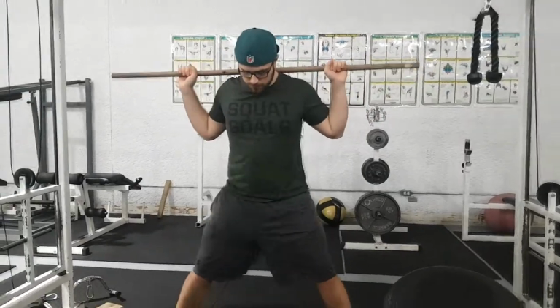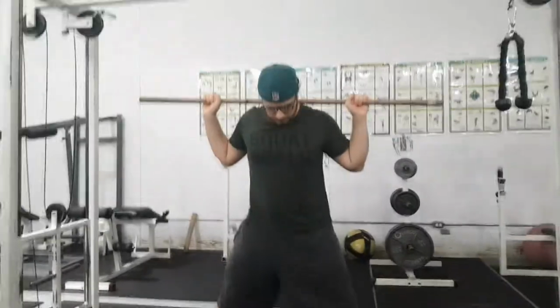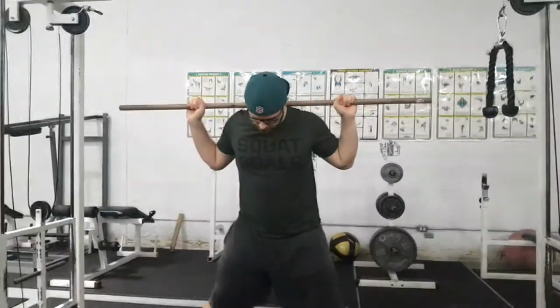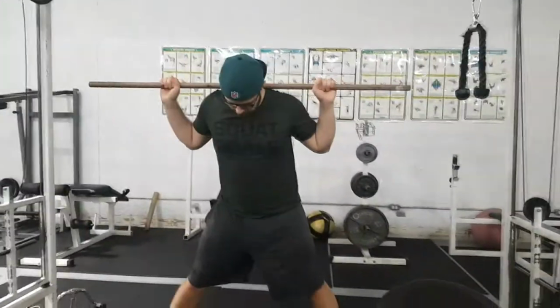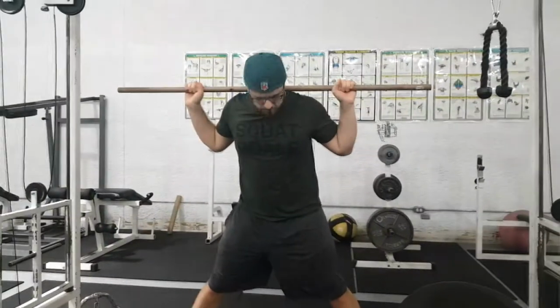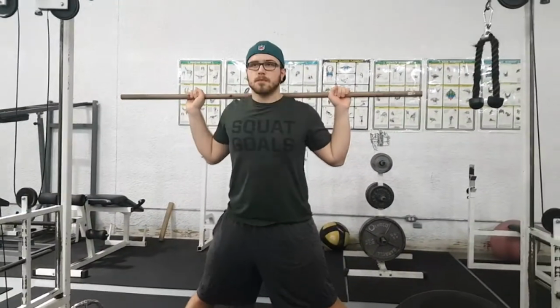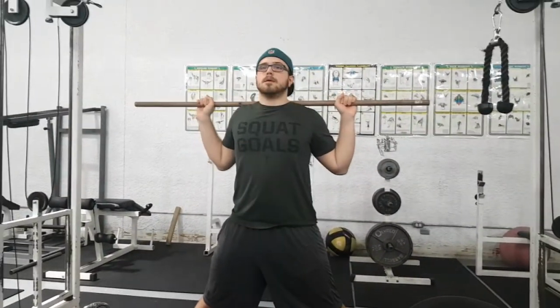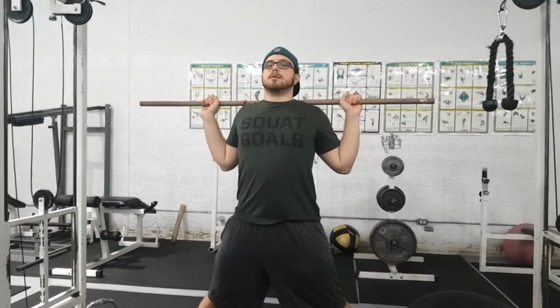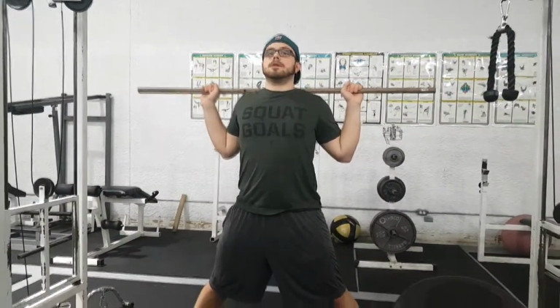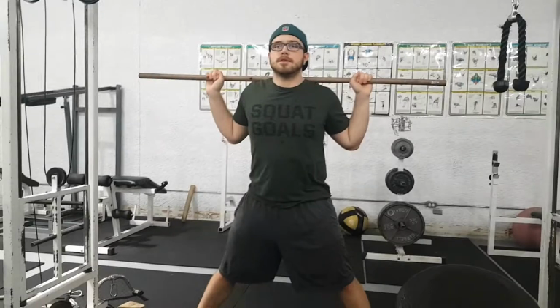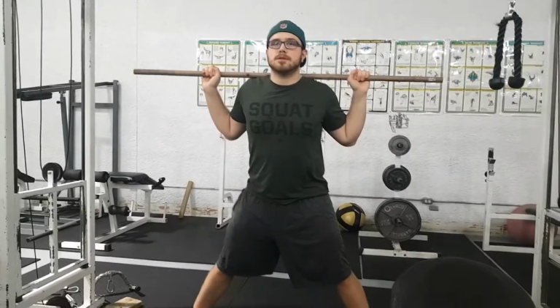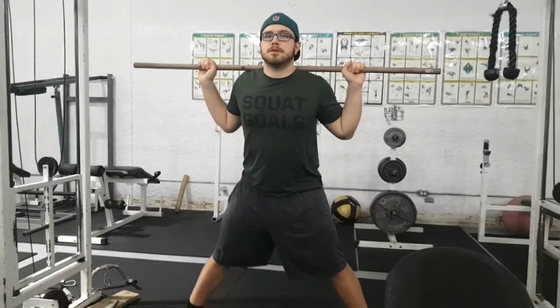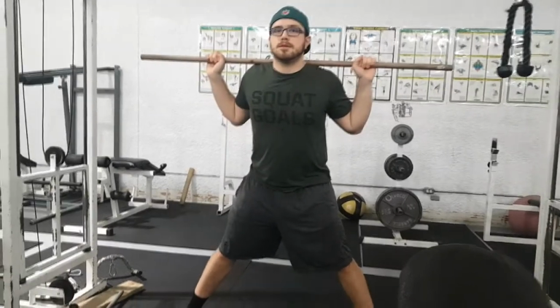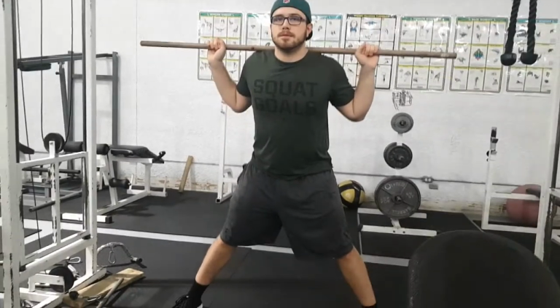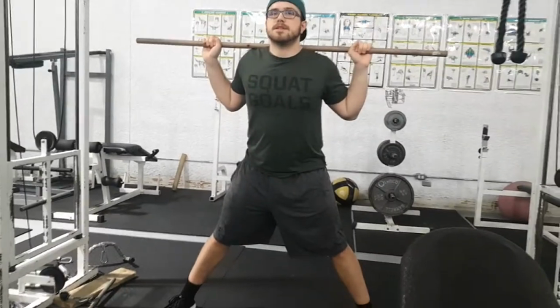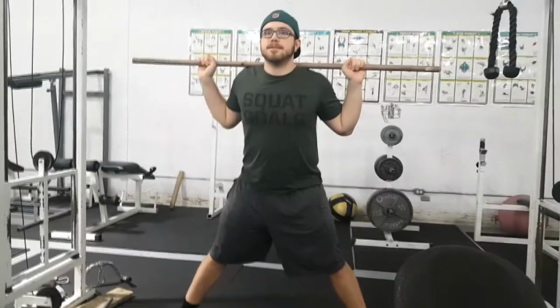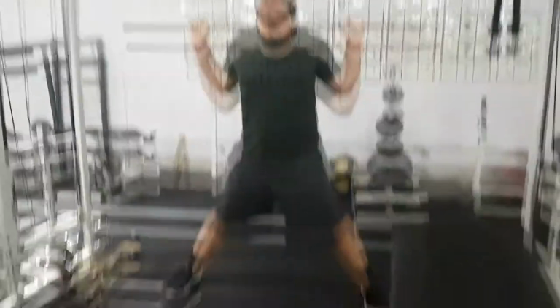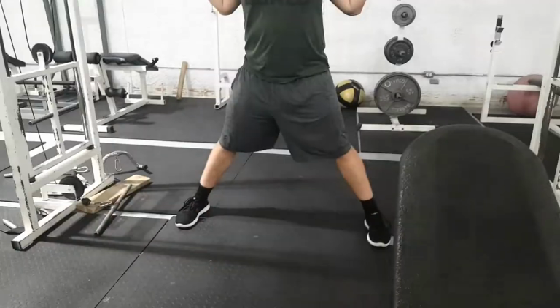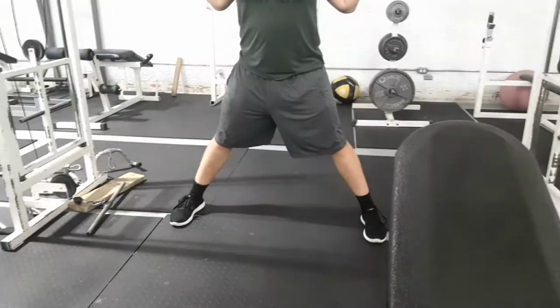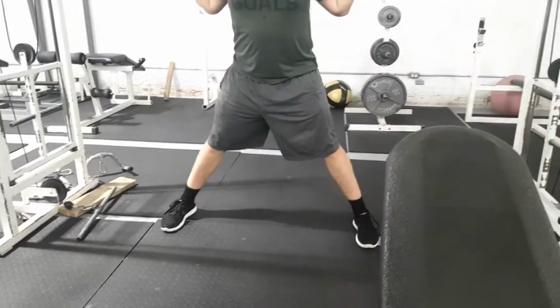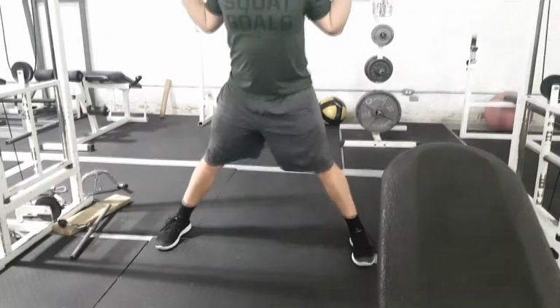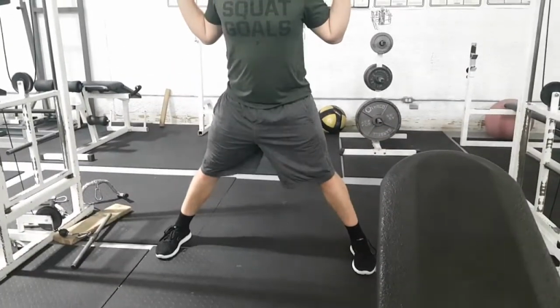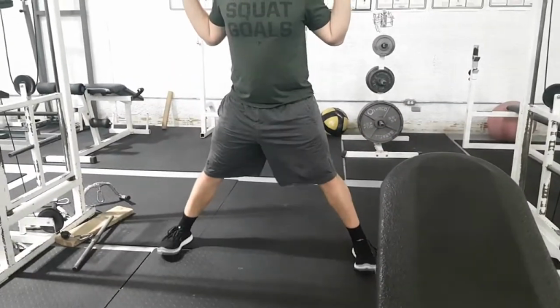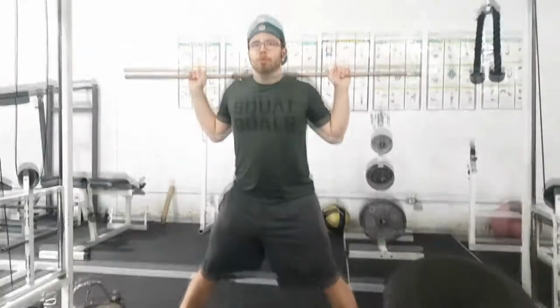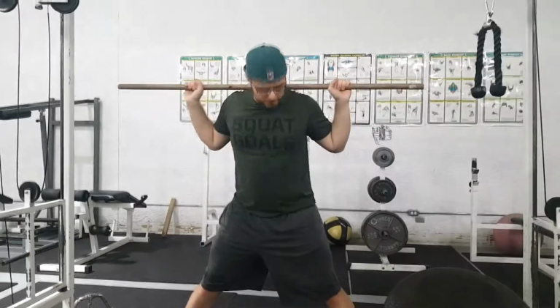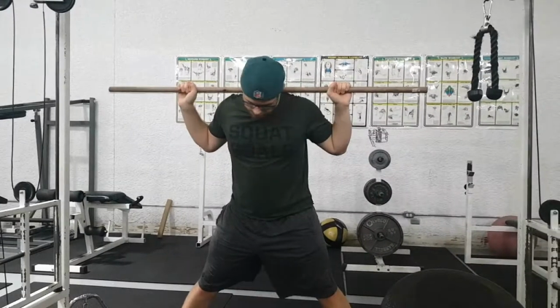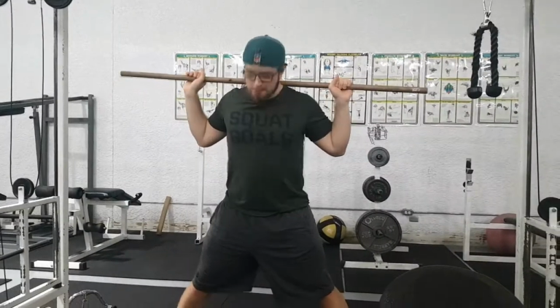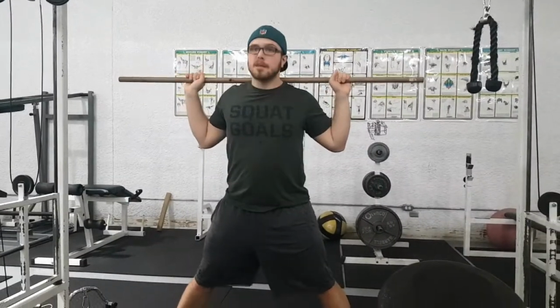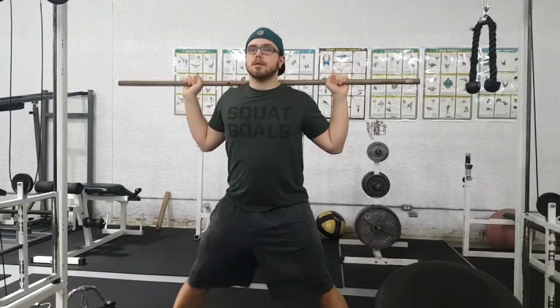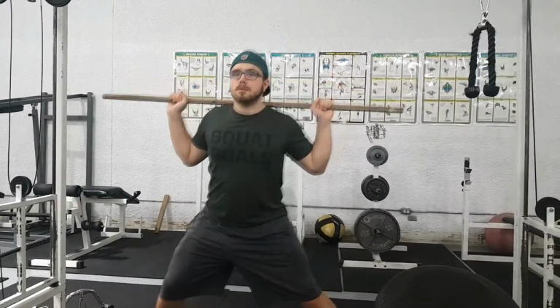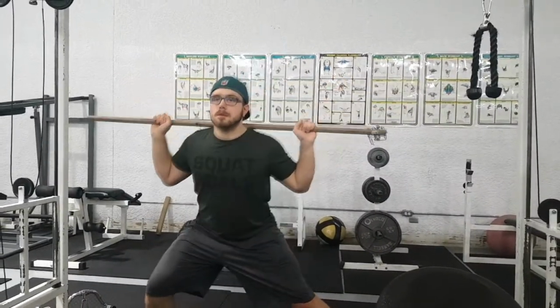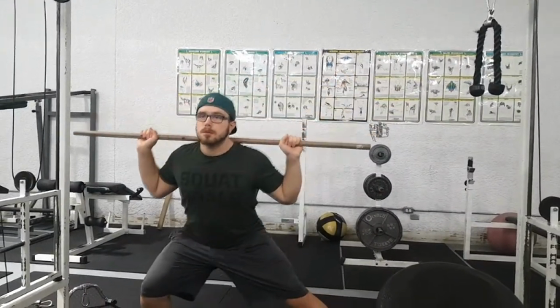To do the side lunge, you space your feet out pretty wide apart. You're going to point your toes a little bit more forward for this movement, and then once you're all set up and ready to go — toes pointed forward — you're going to sink your hips to the left or the right.